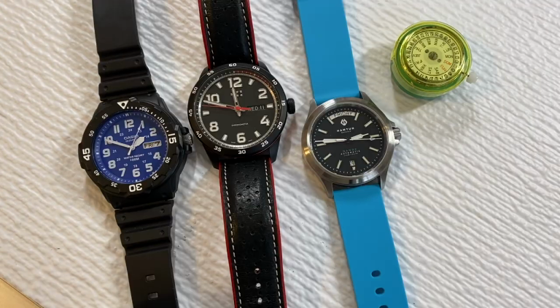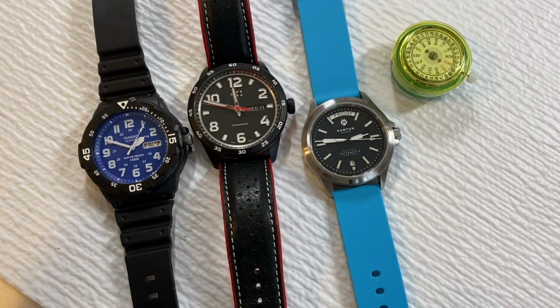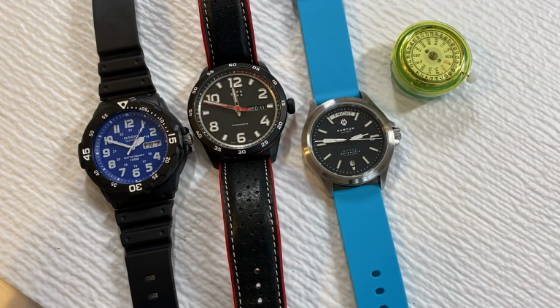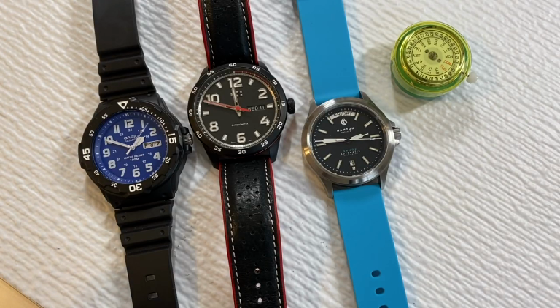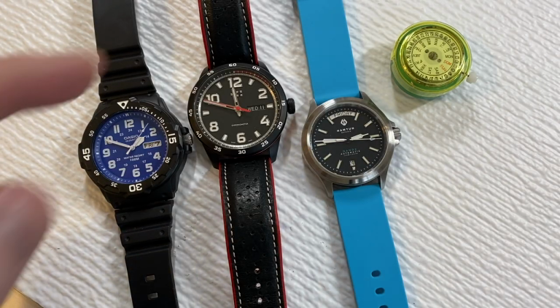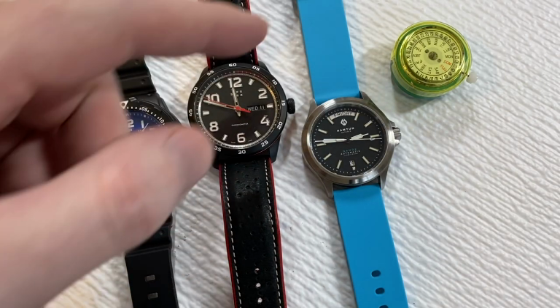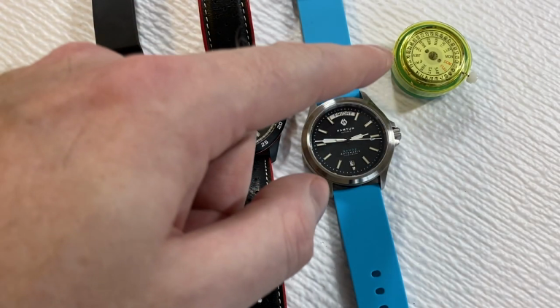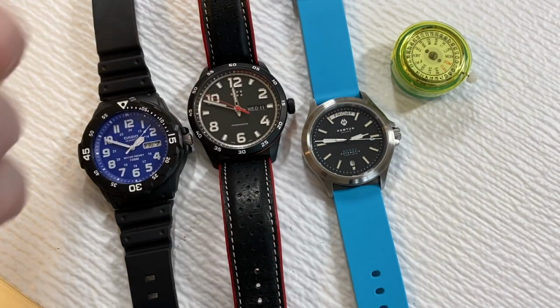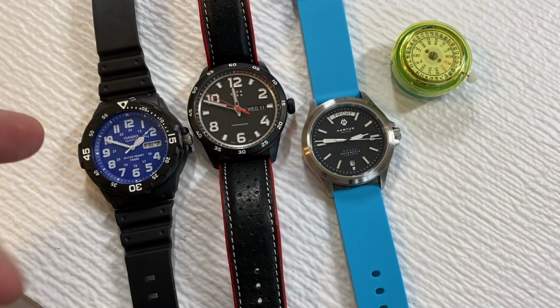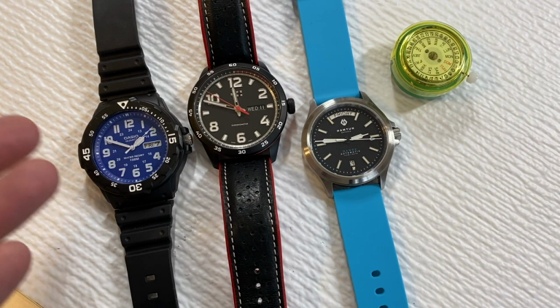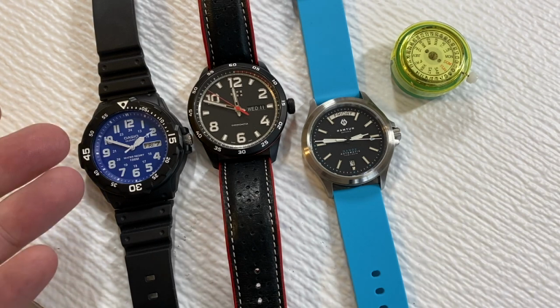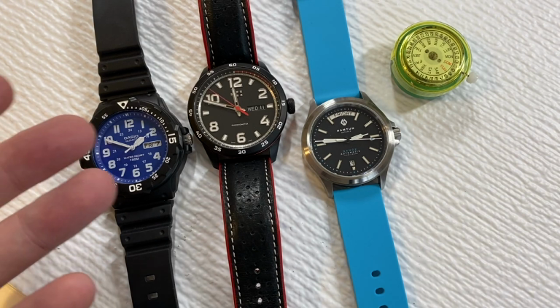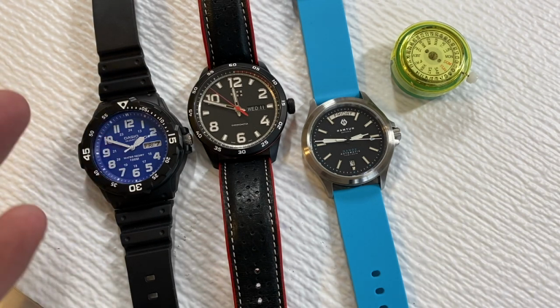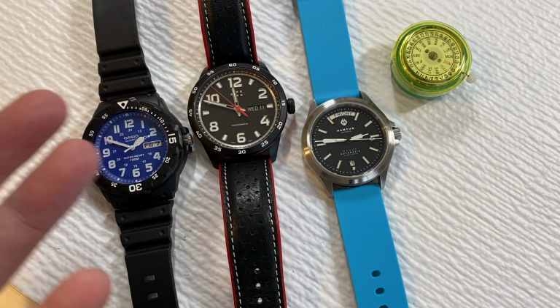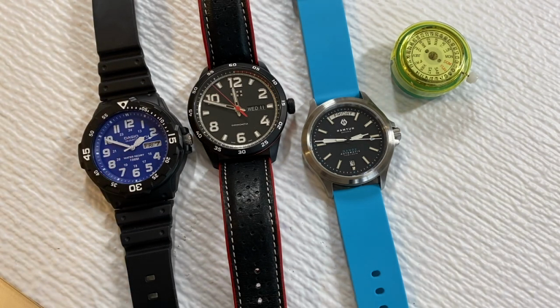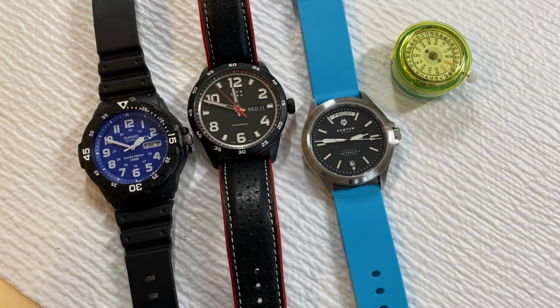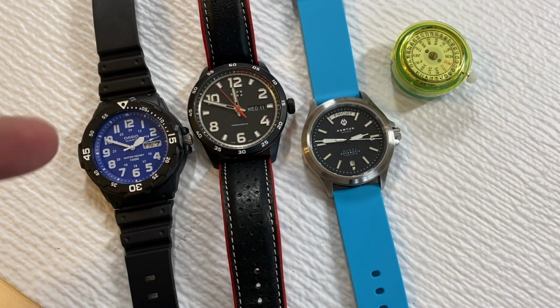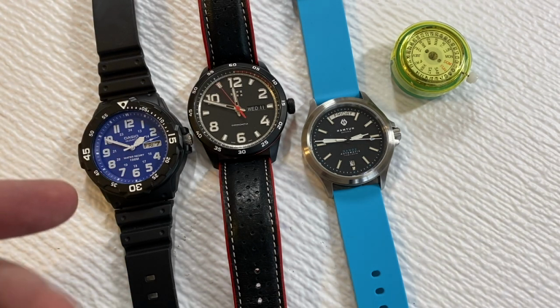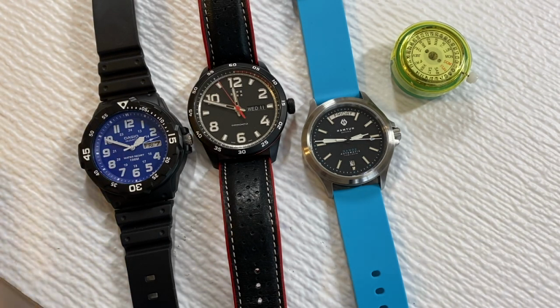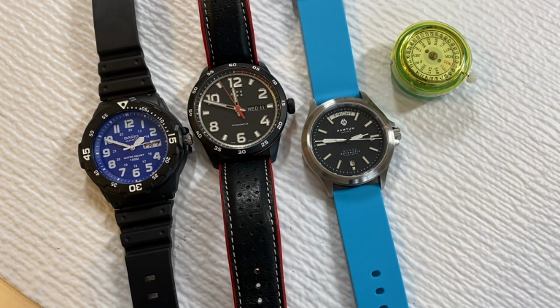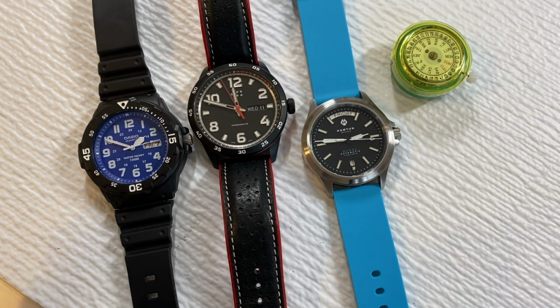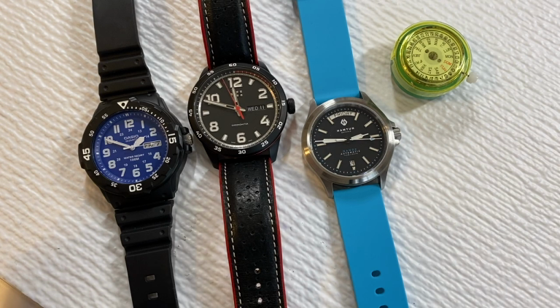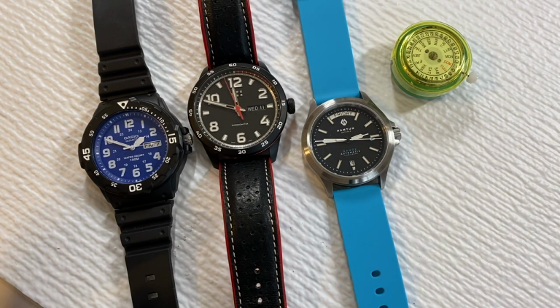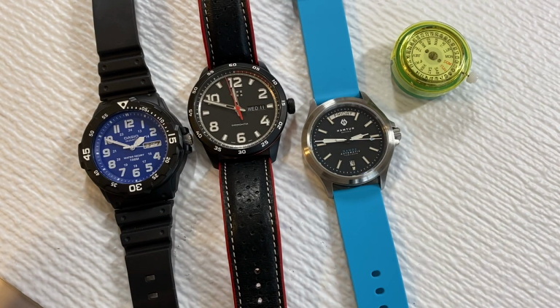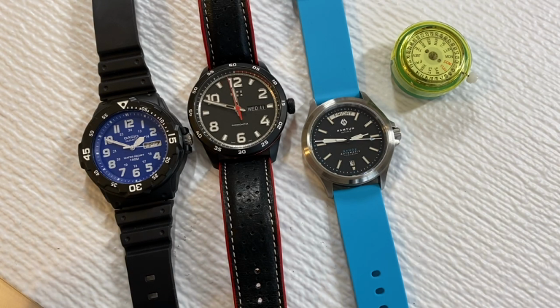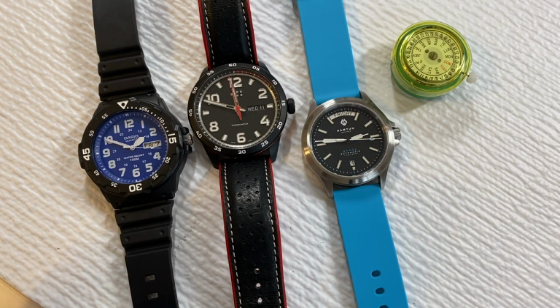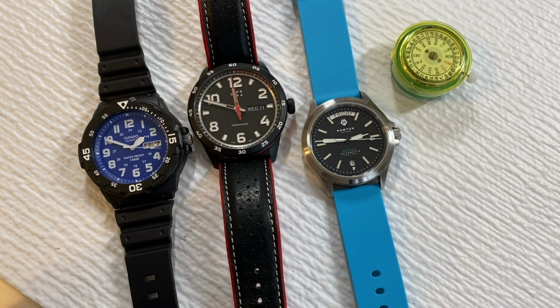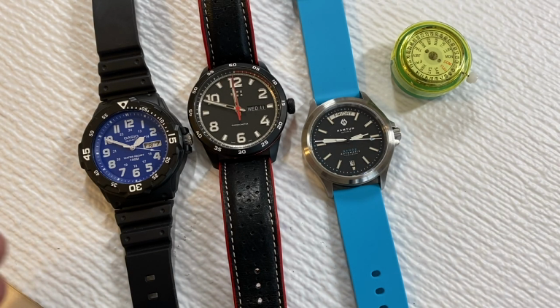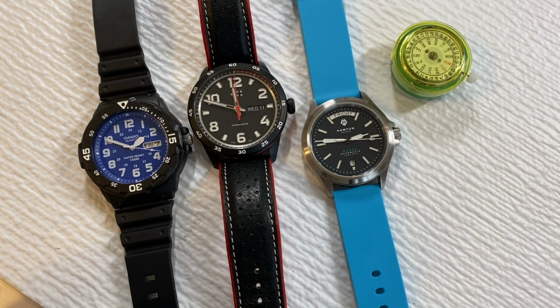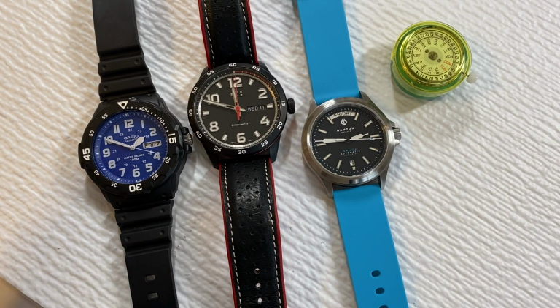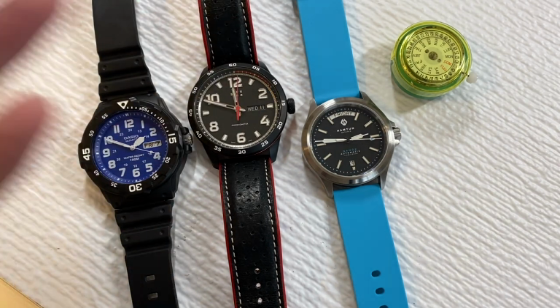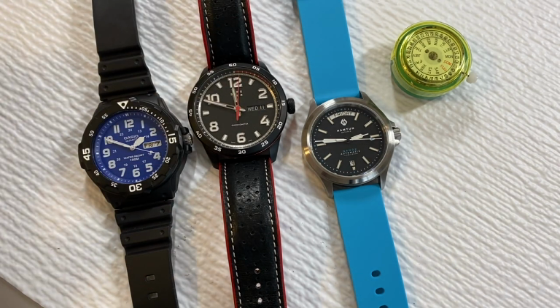Here we're looking at three watches and a standalone movement. Each of these is a variation of the day-date complication, and I'm showing you these to give you variety both in looks and movements — each is a different movement.